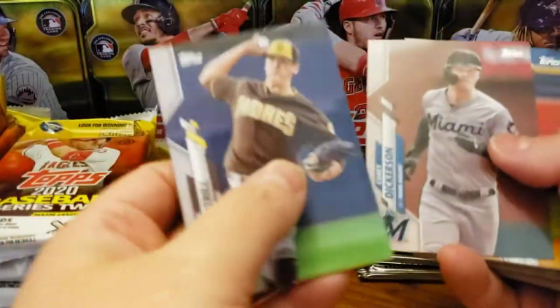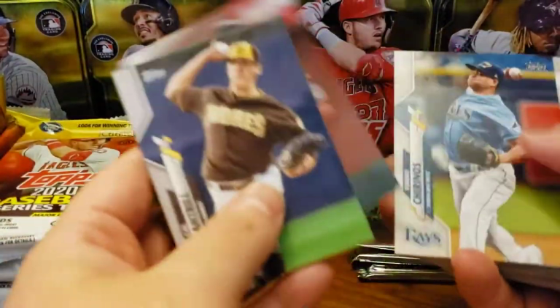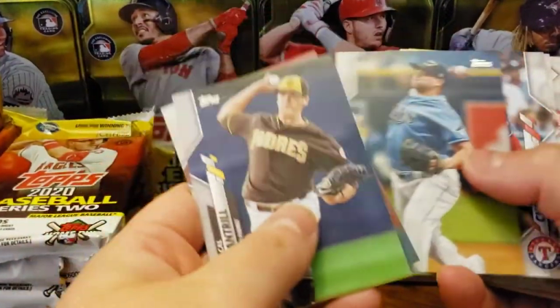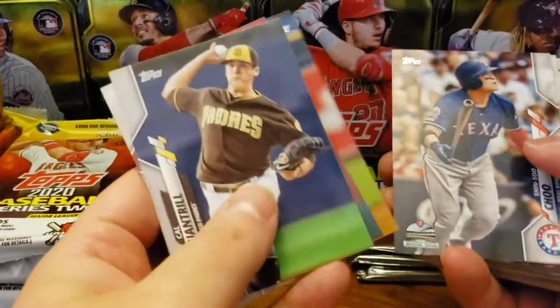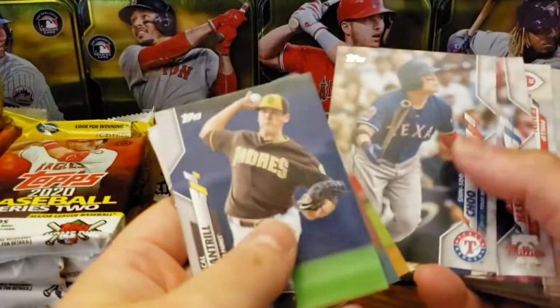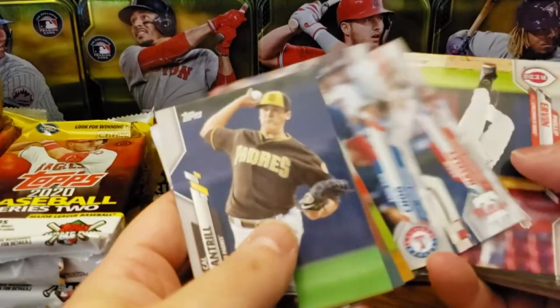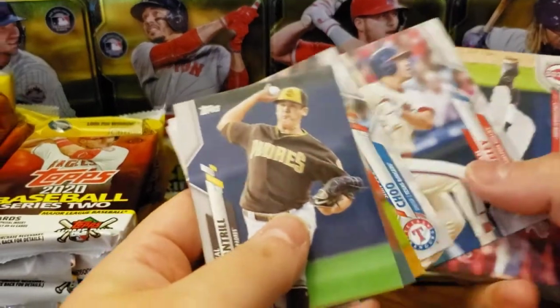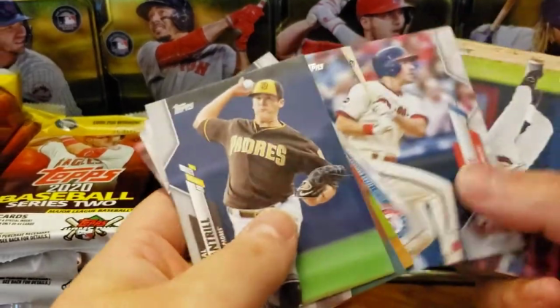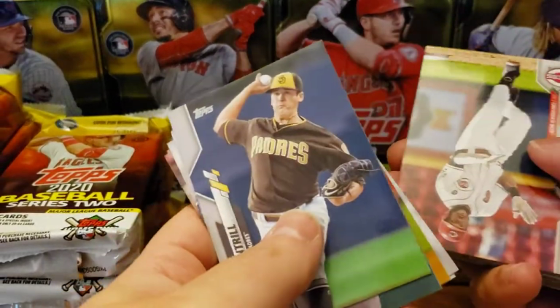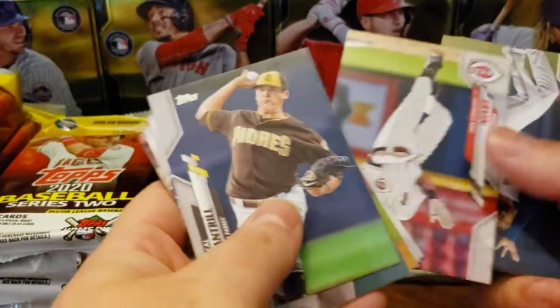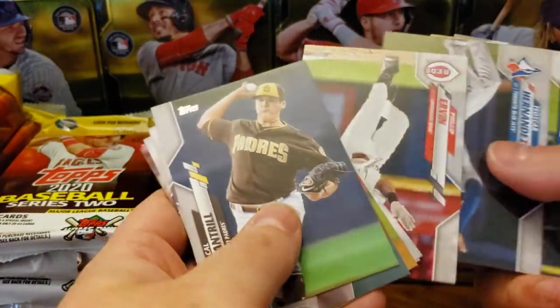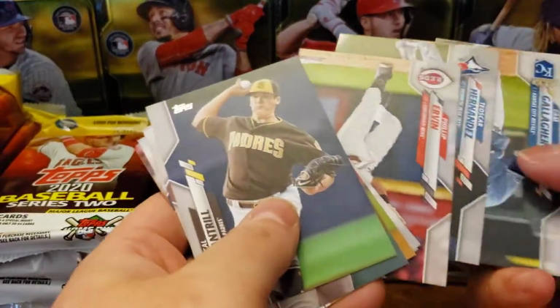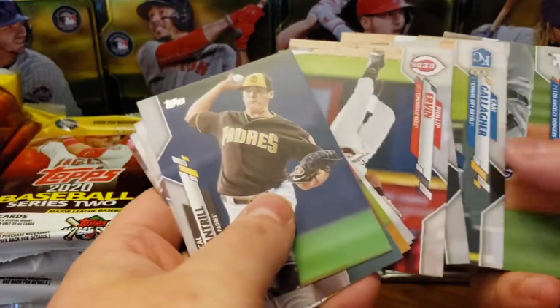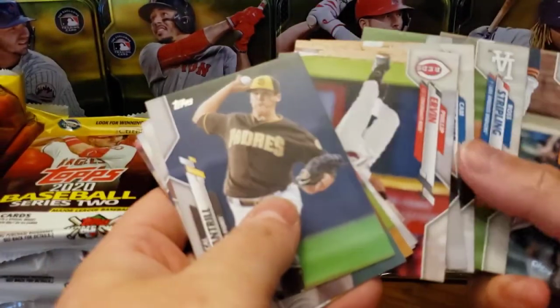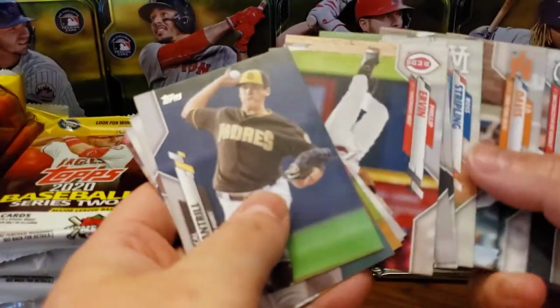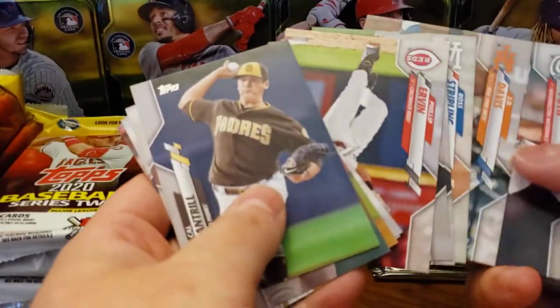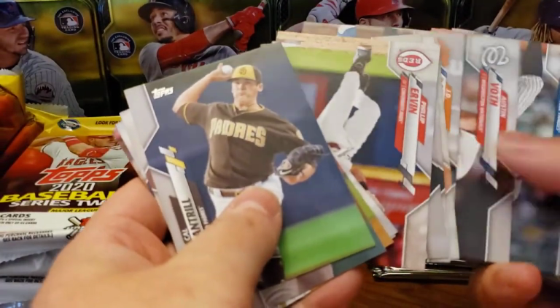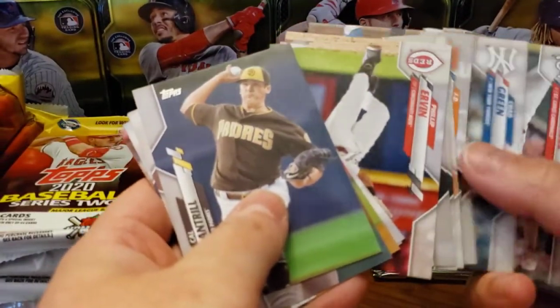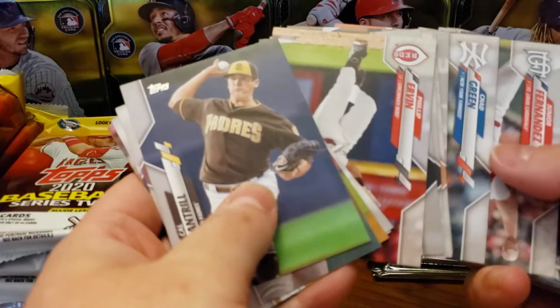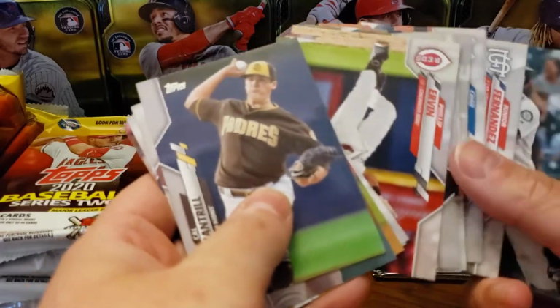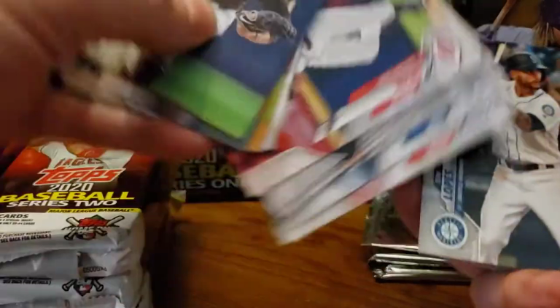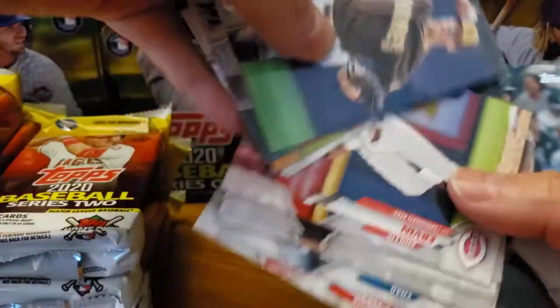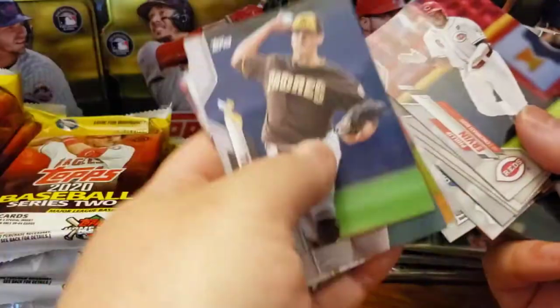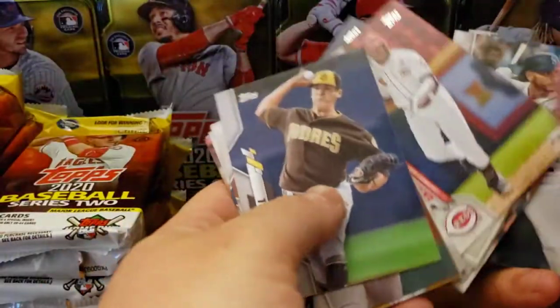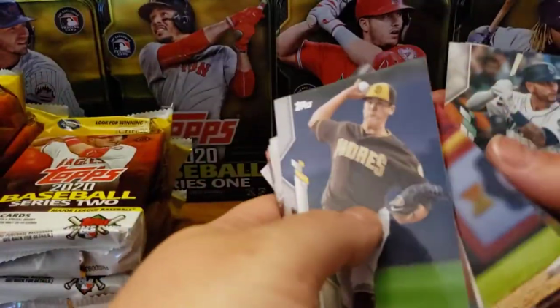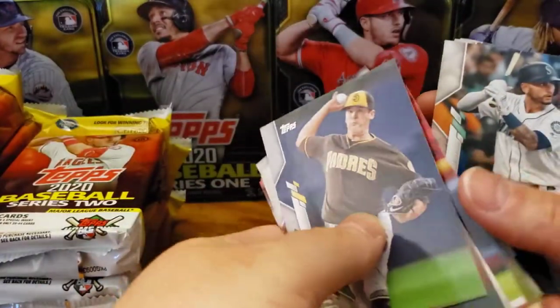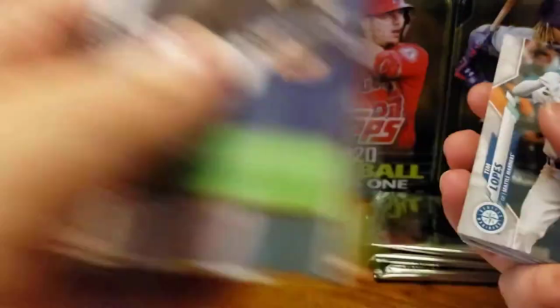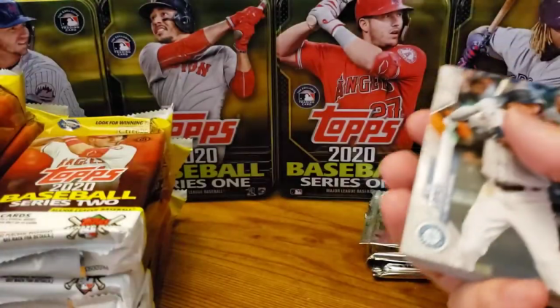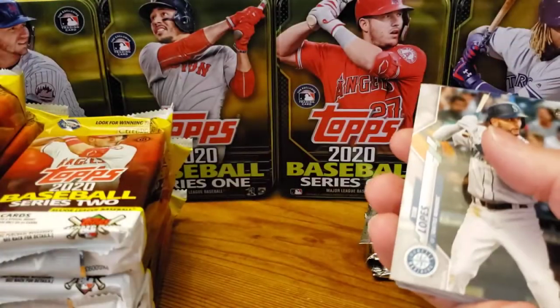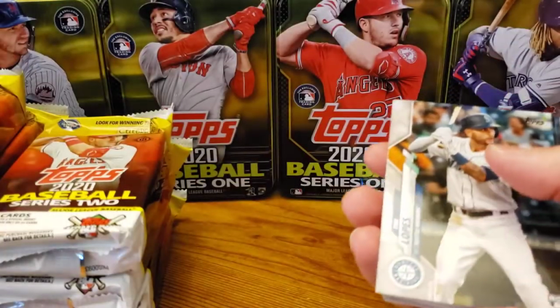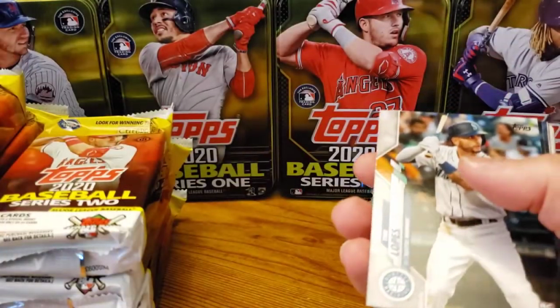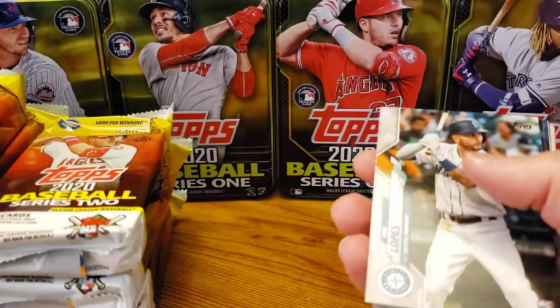I'm gonna go through these a little bit quicker this time, because as you and I both know, there's pretty much one rookie card we're looking for, and that's Luis Robert.